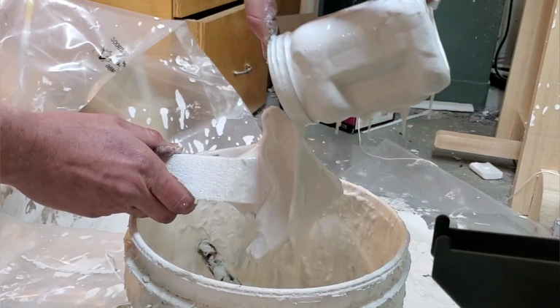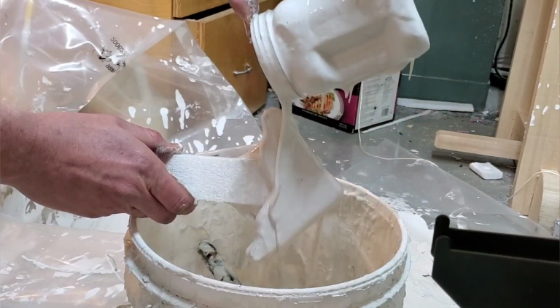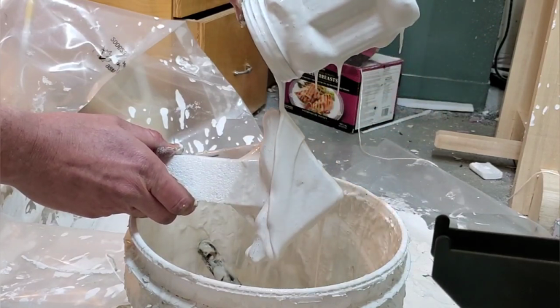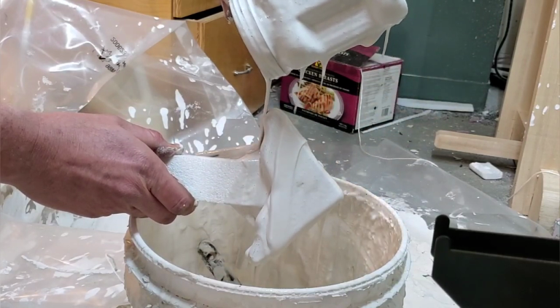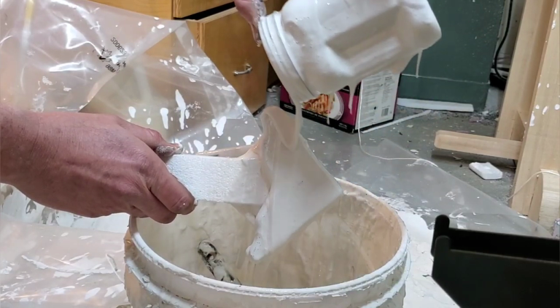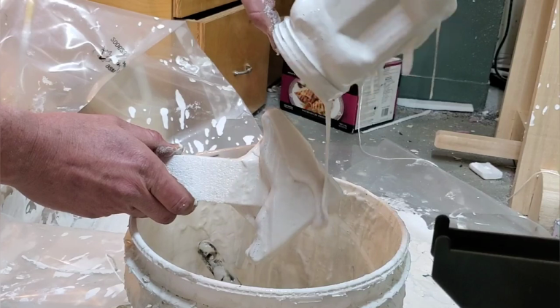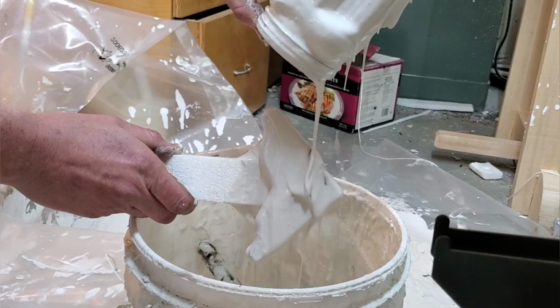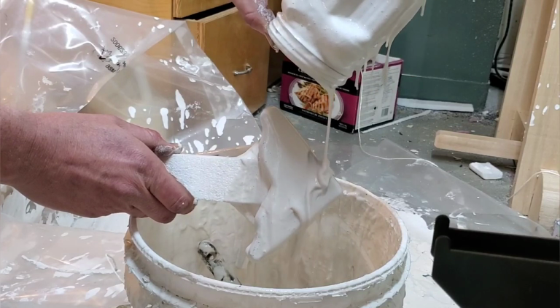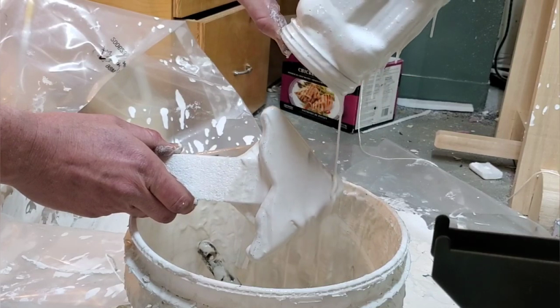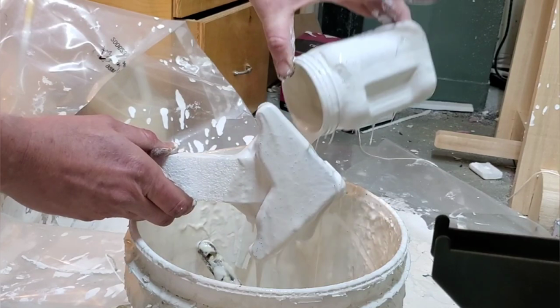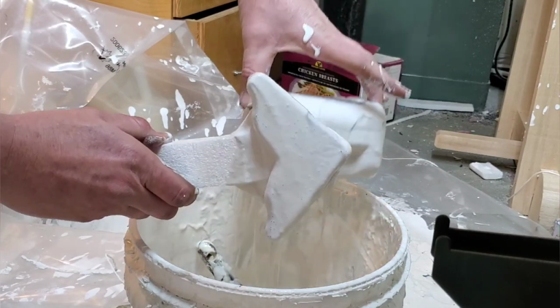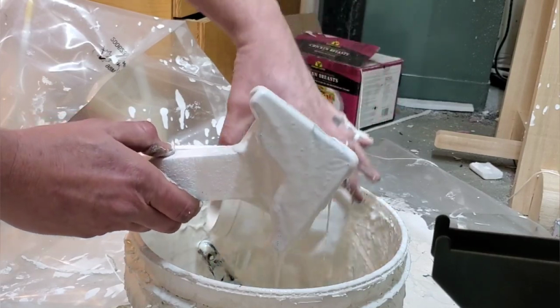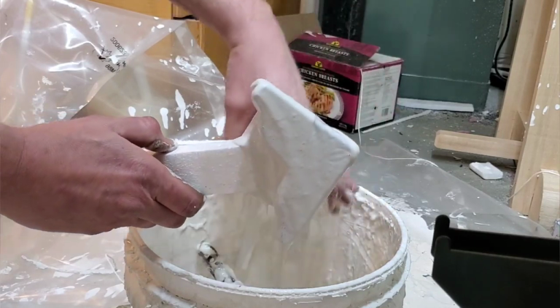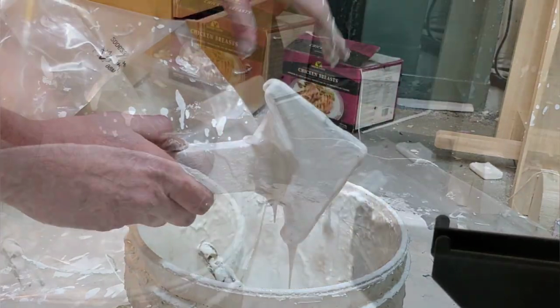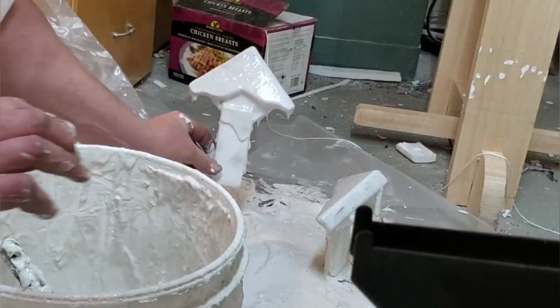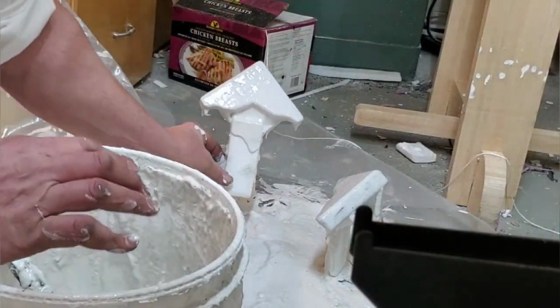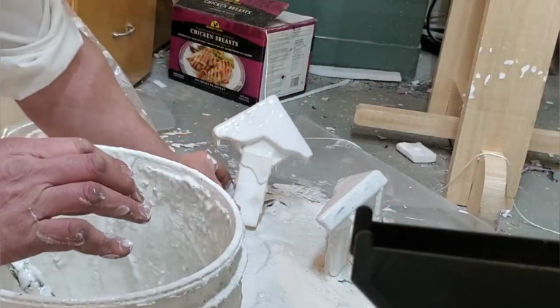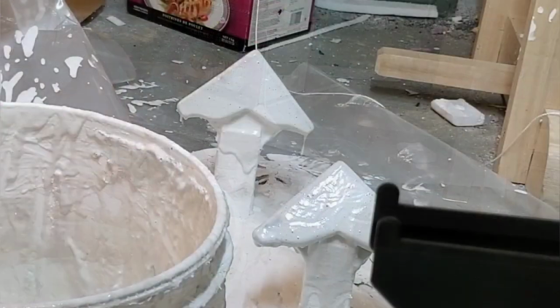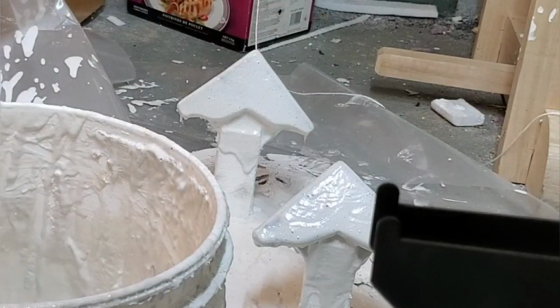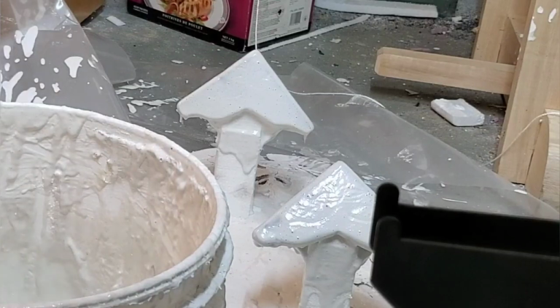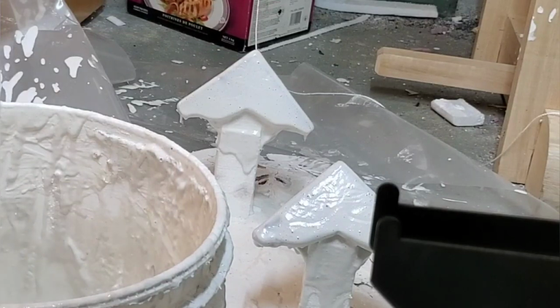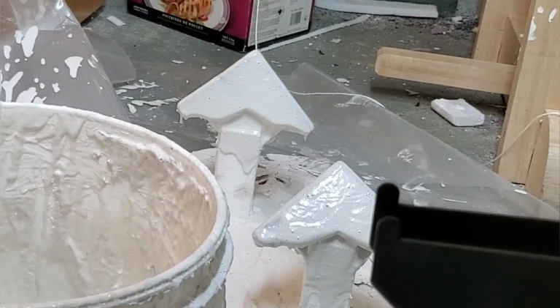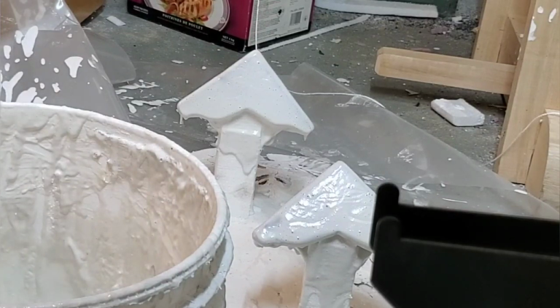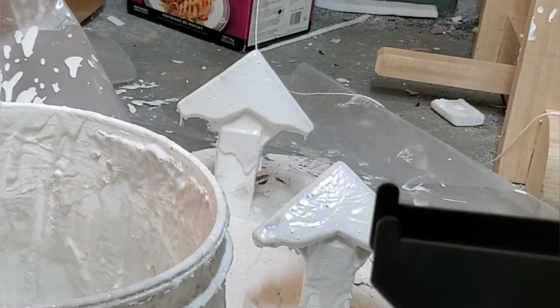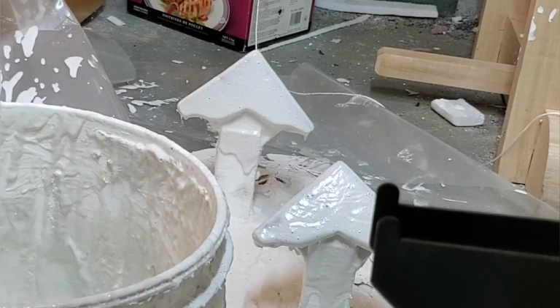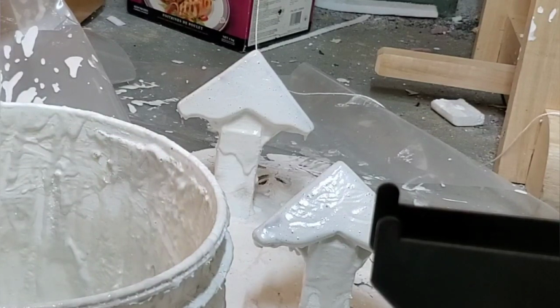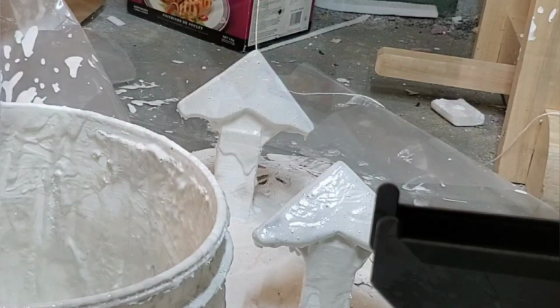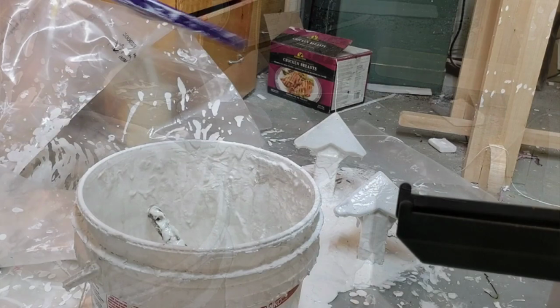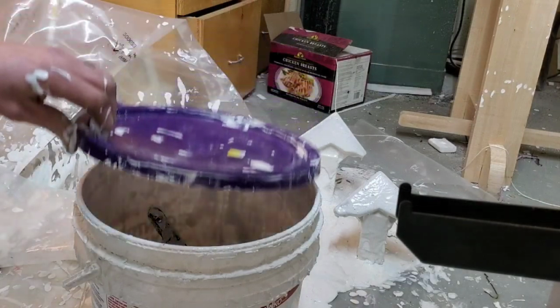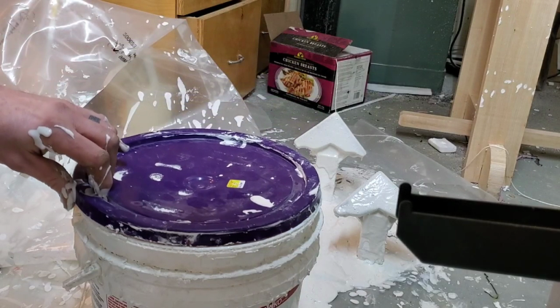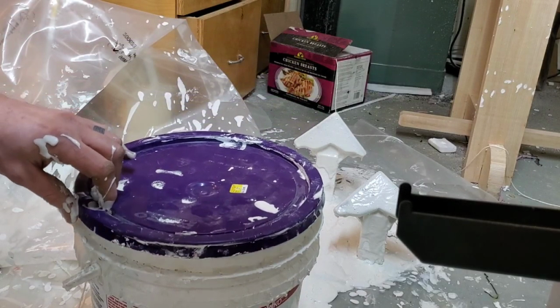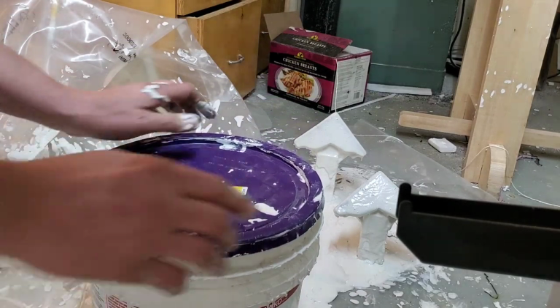The drying process is definitely where you don't want to cut any corners. These molds dried in my basement for about two days standing on end, but they weren't dry when I packed them in the sand — and I'll show you more about that later.